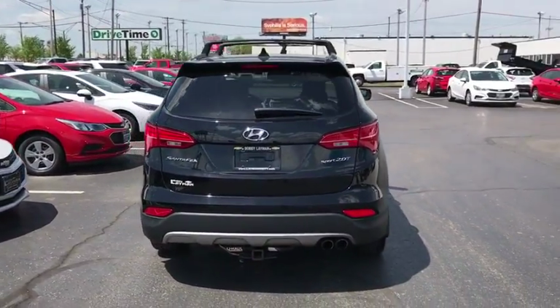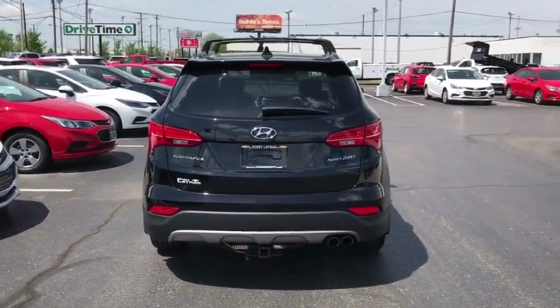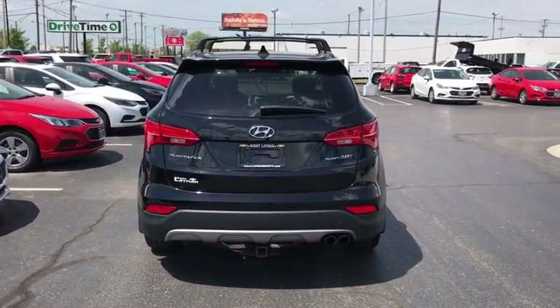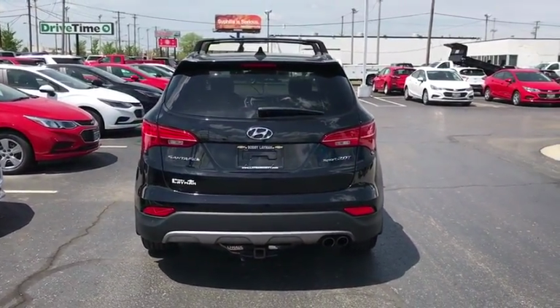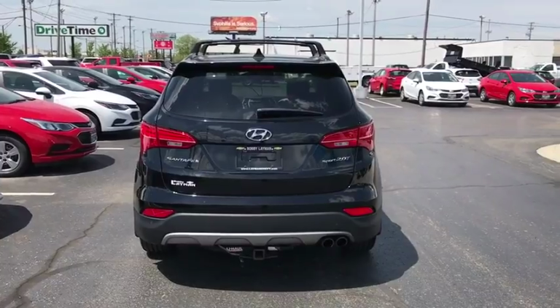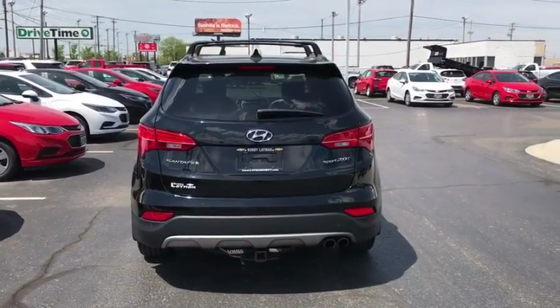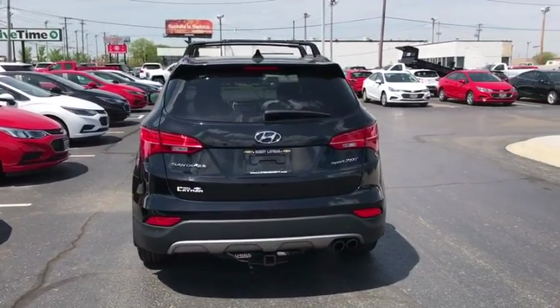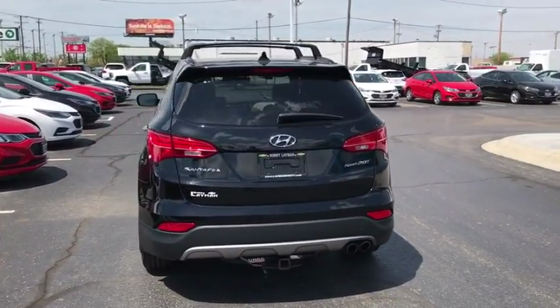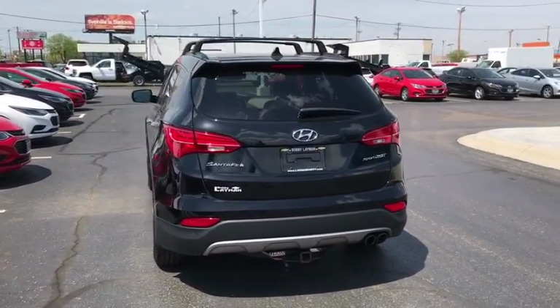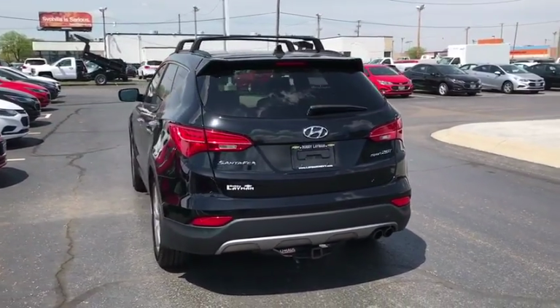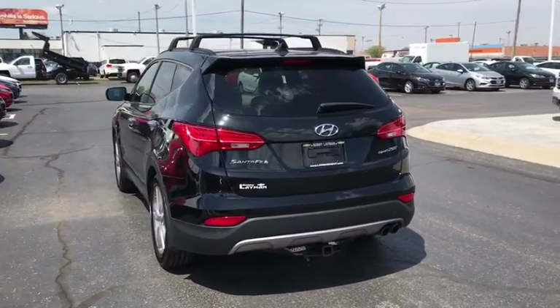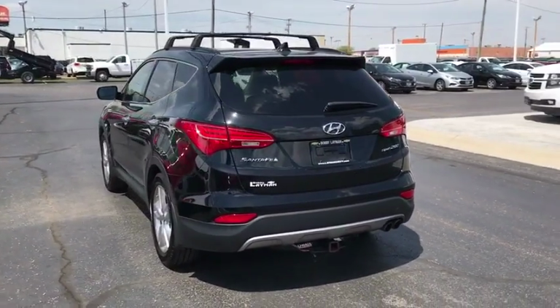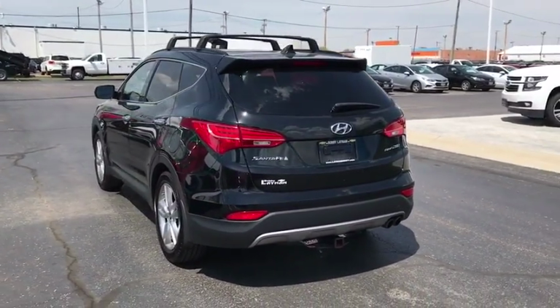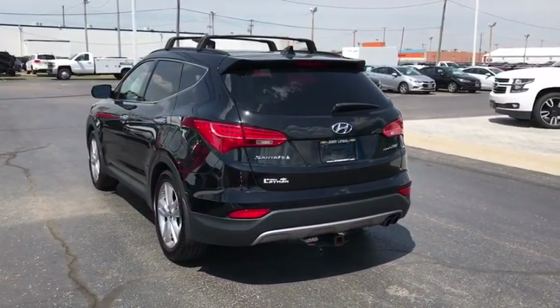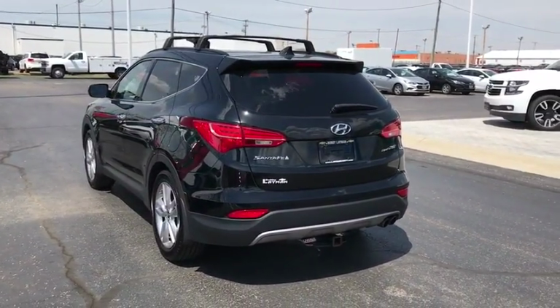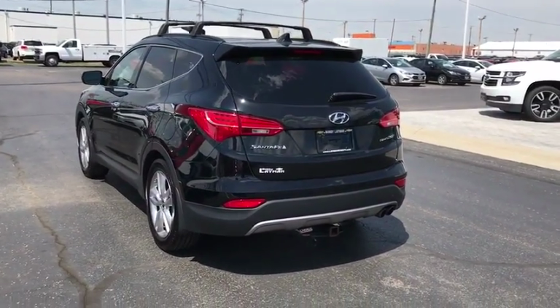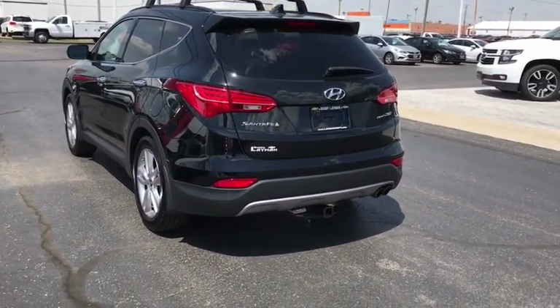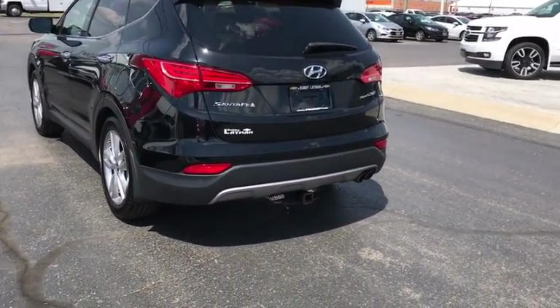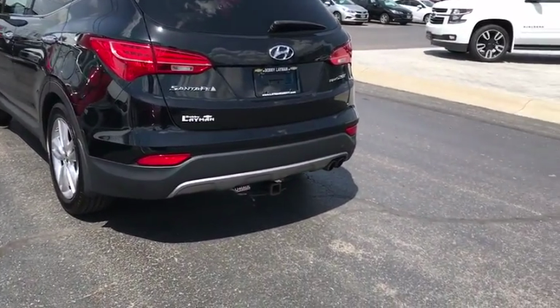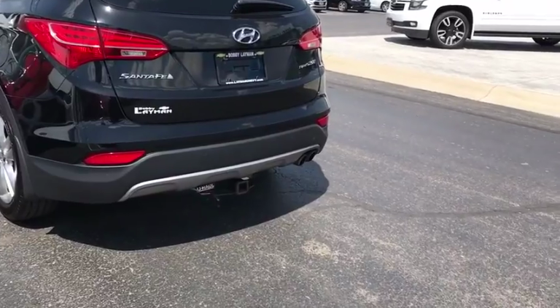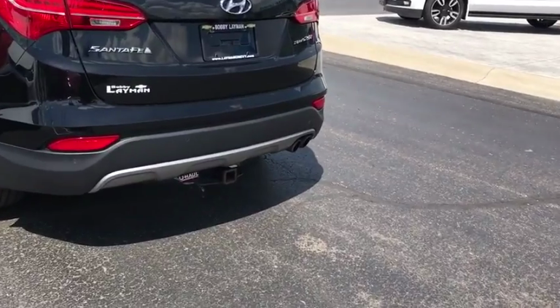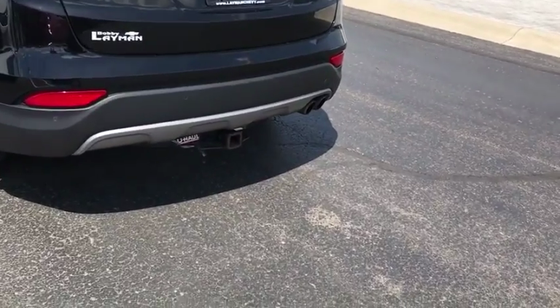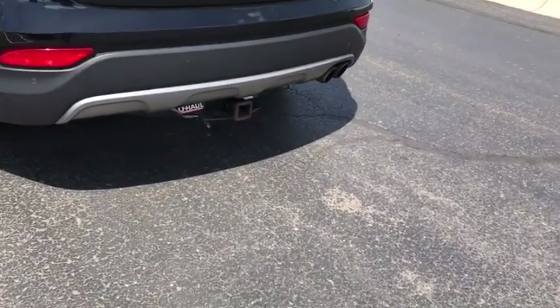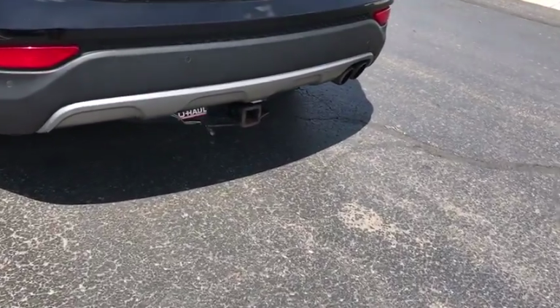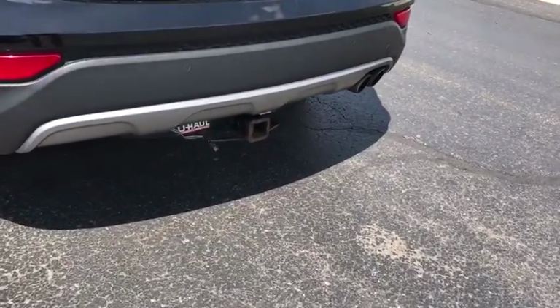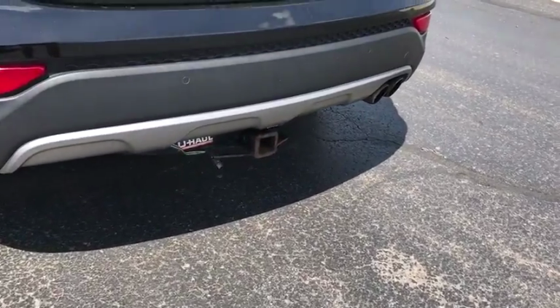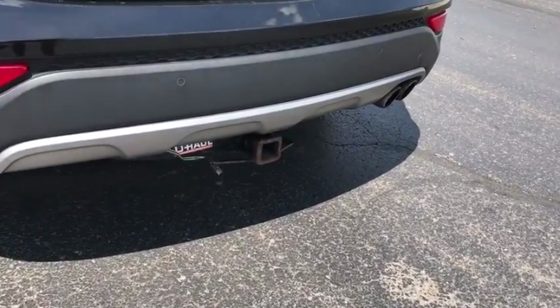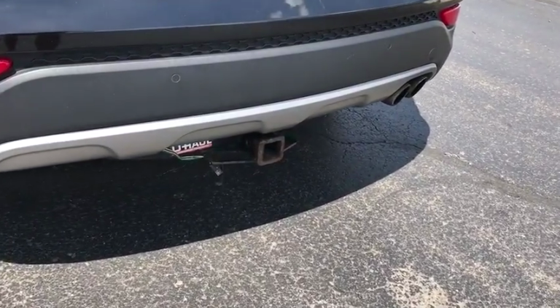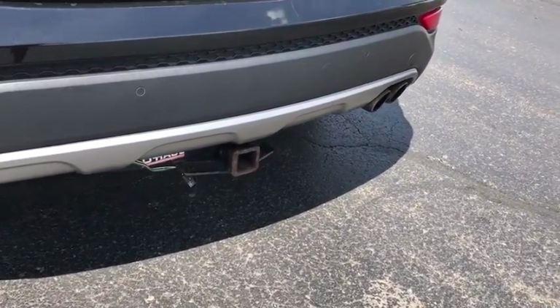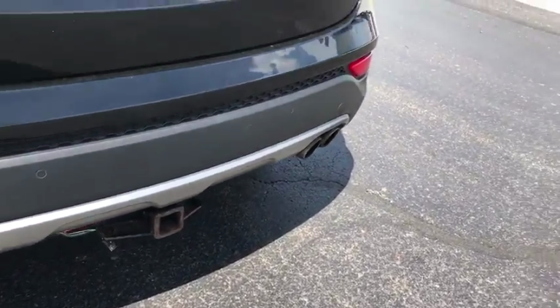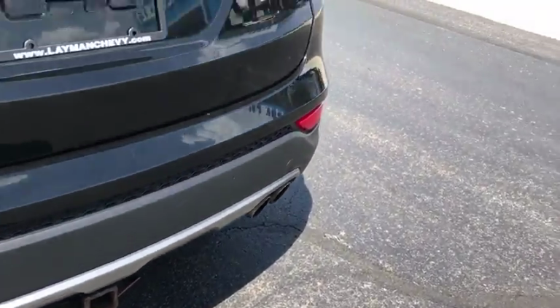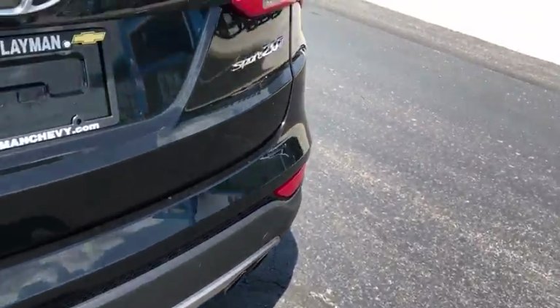Compass. CD player. Rear window defroster. Security system. Heated front seats. Heated steering wheel. Trip computer. Remote keyless entry. Leather seats. Overhead console.